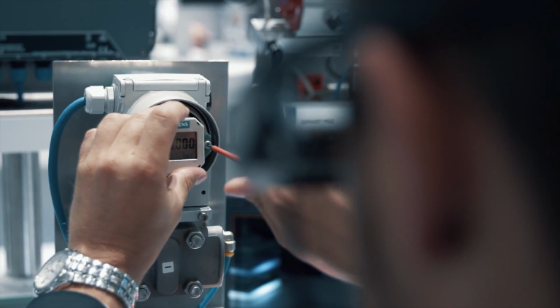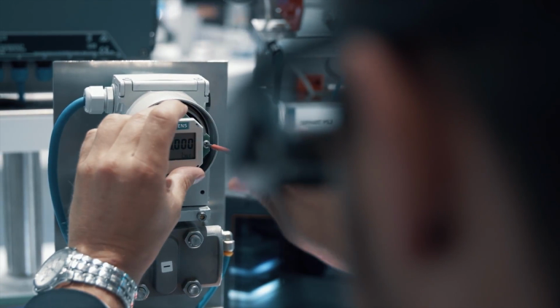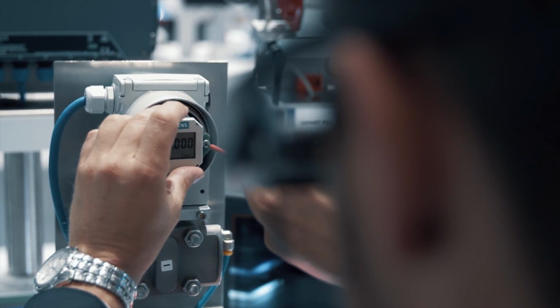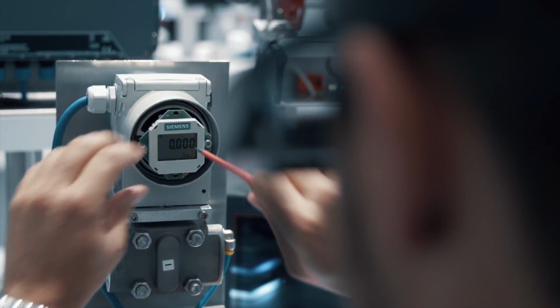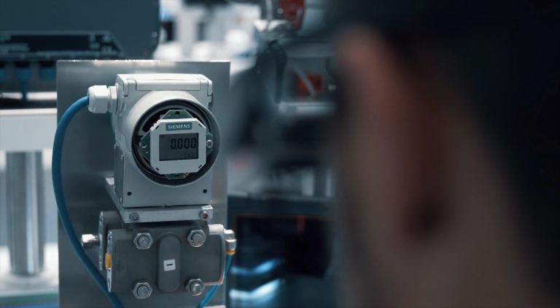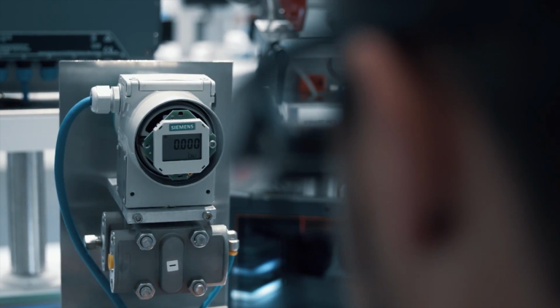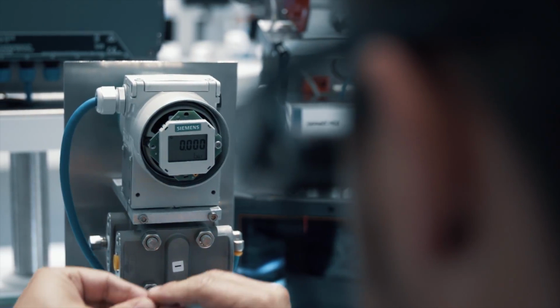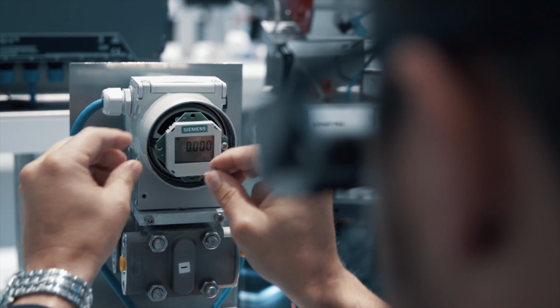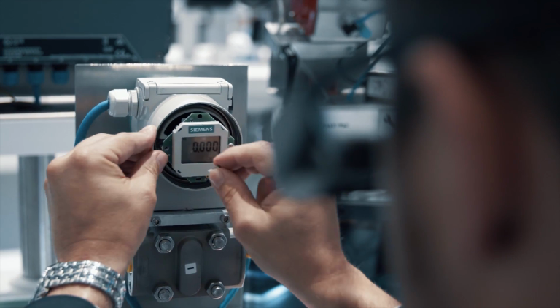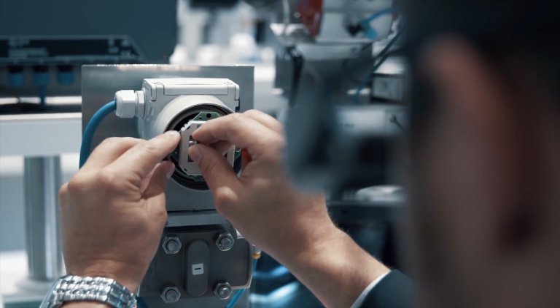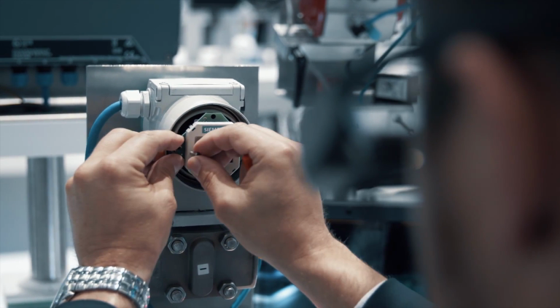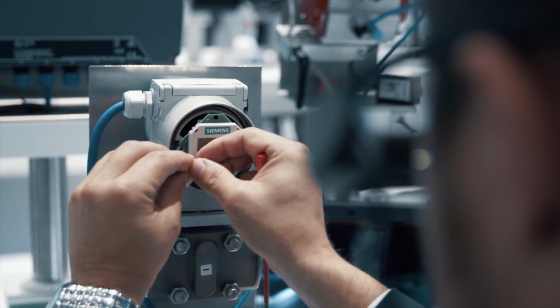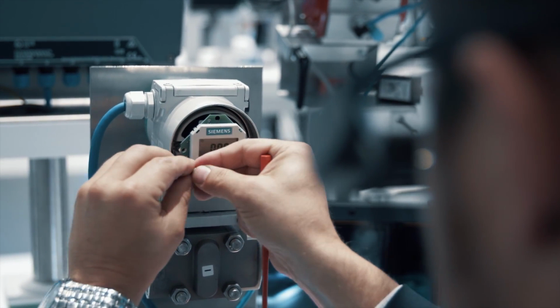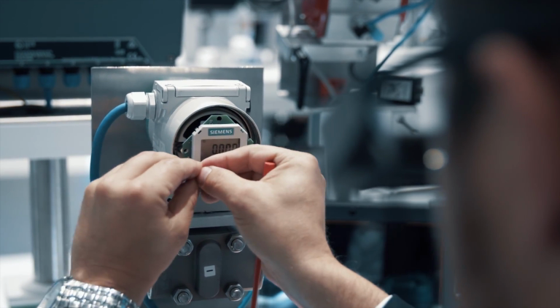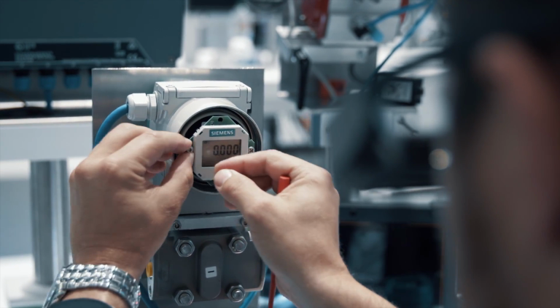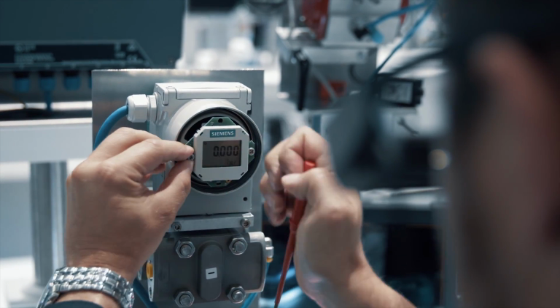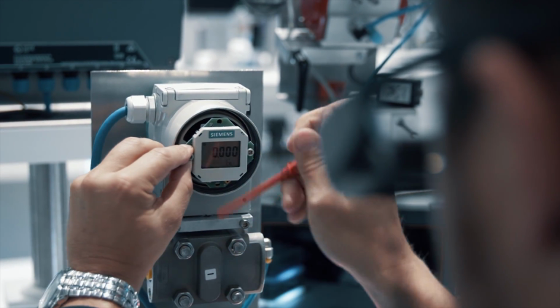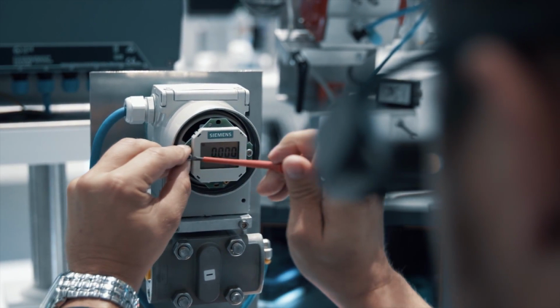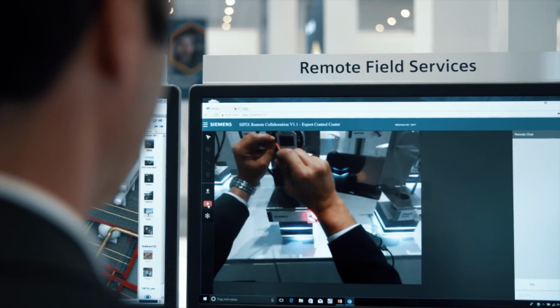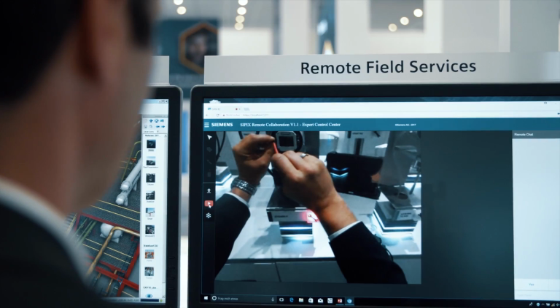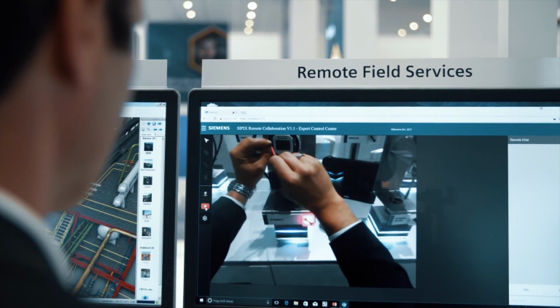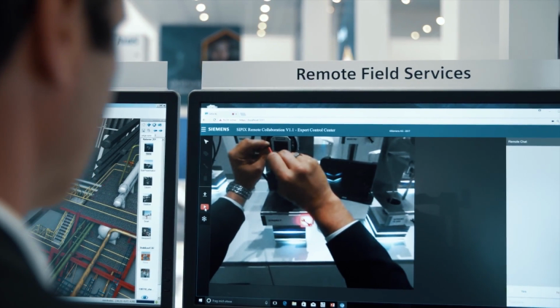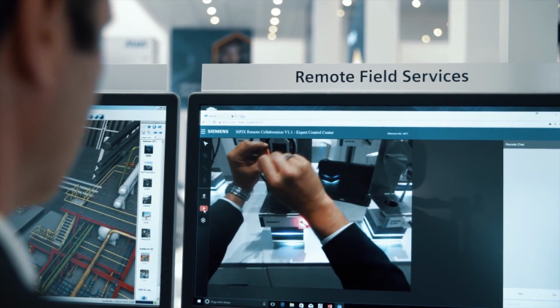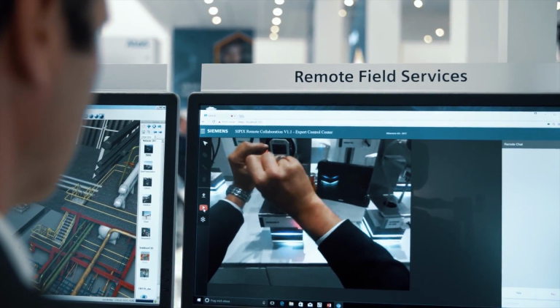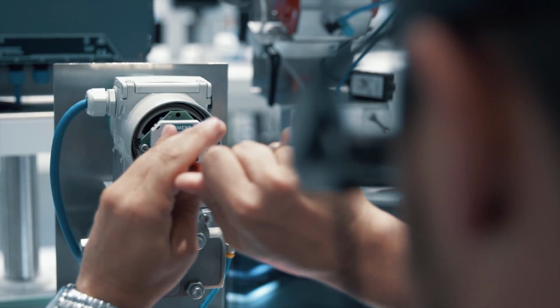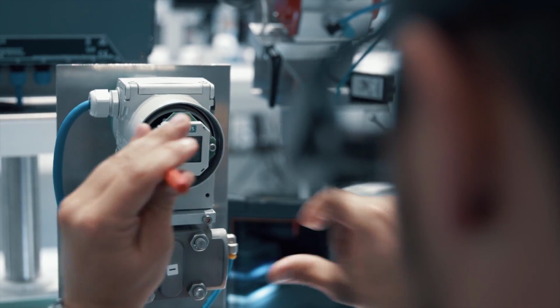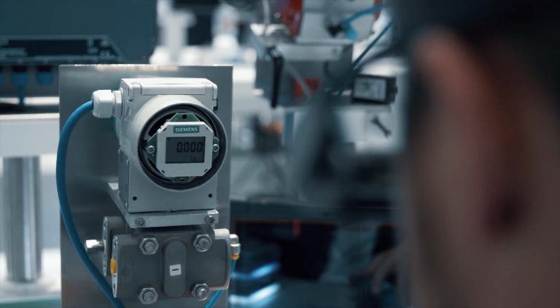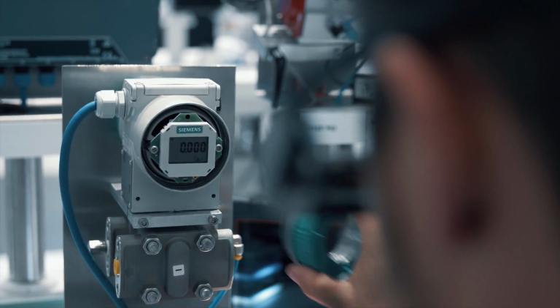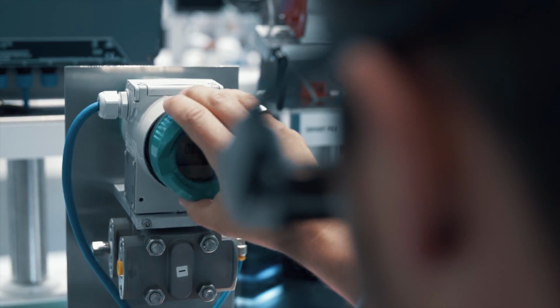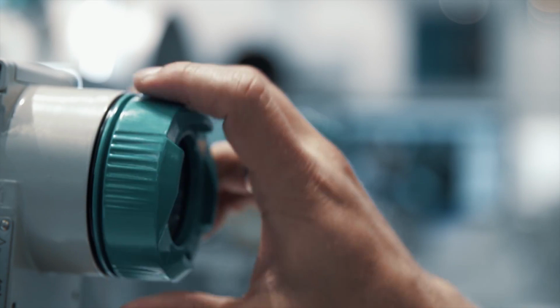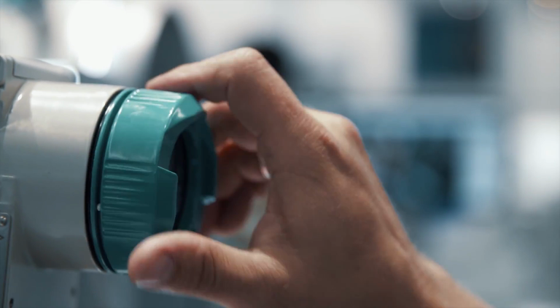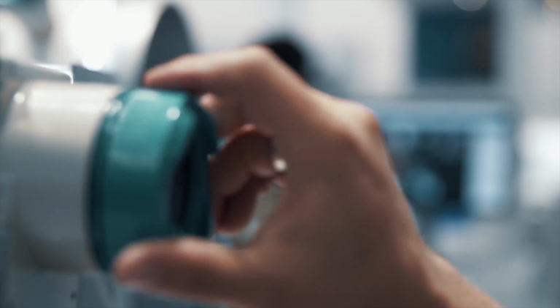In addition, the expert can simultaneously watch all actions carried out on site via a second live image on his PC, so he can monitor the work and provide additional information if needed.